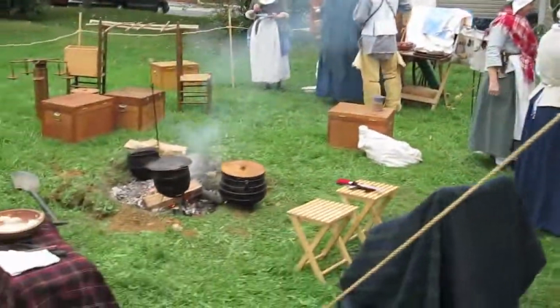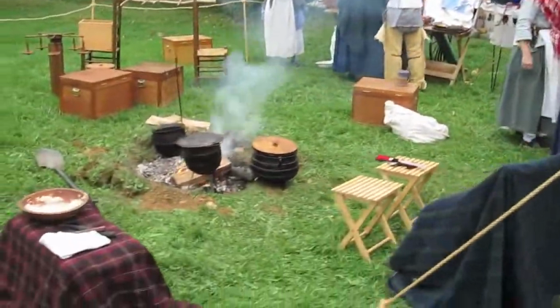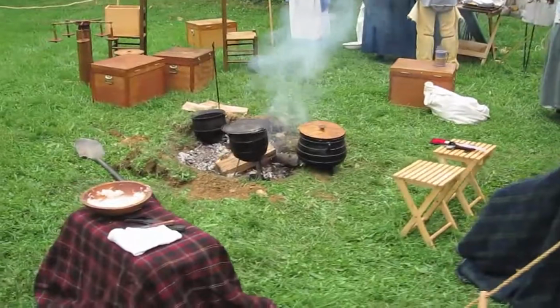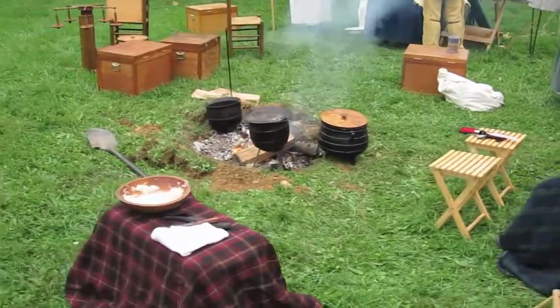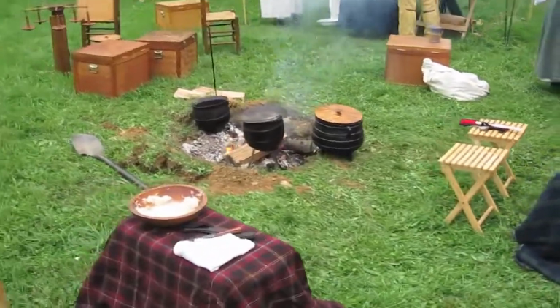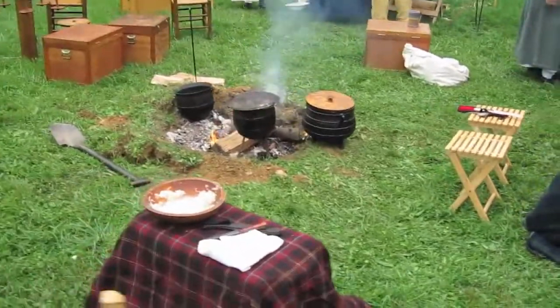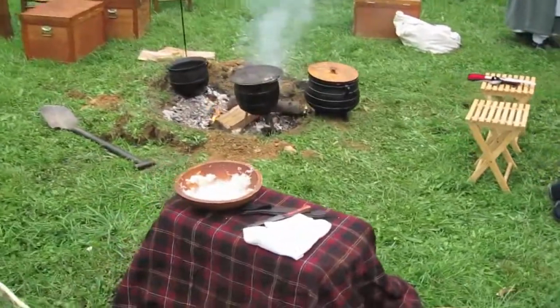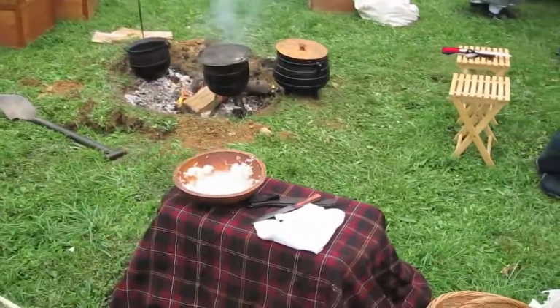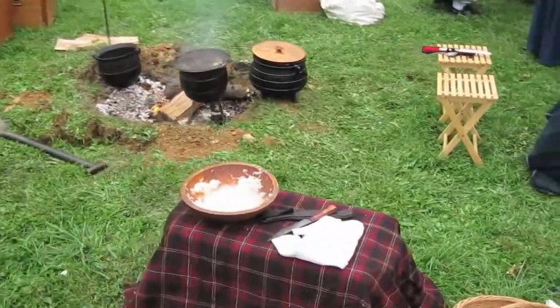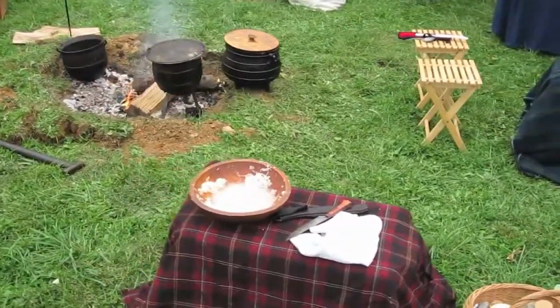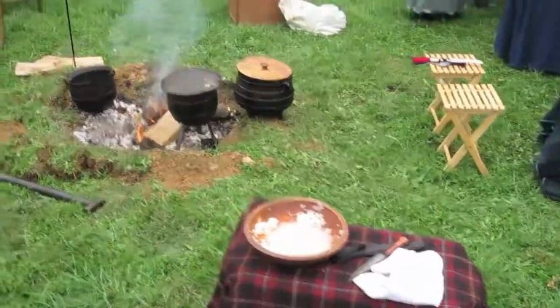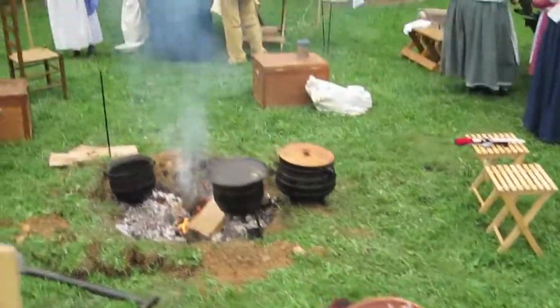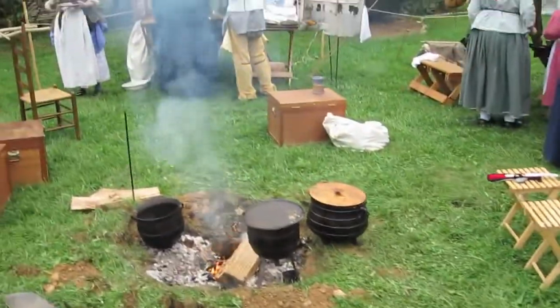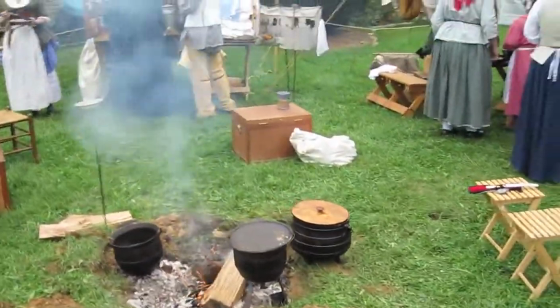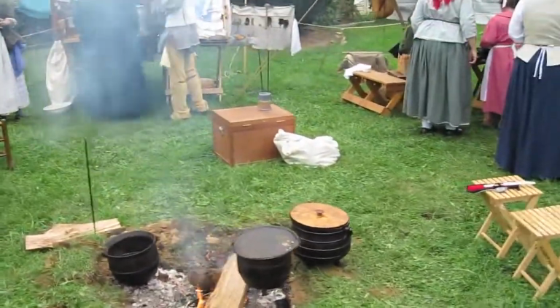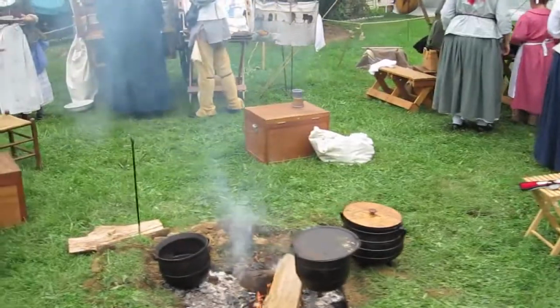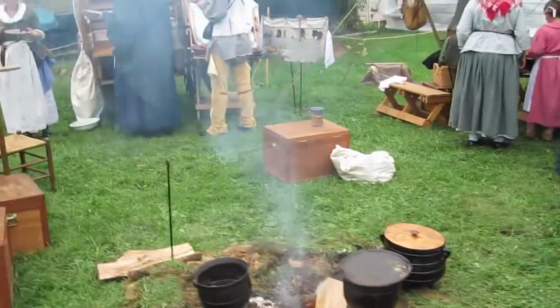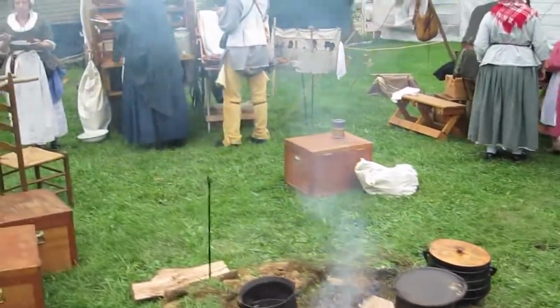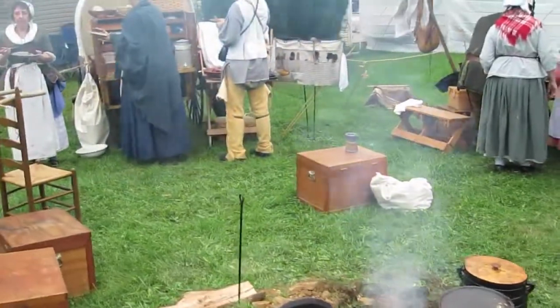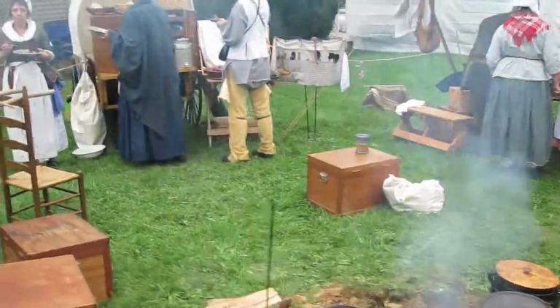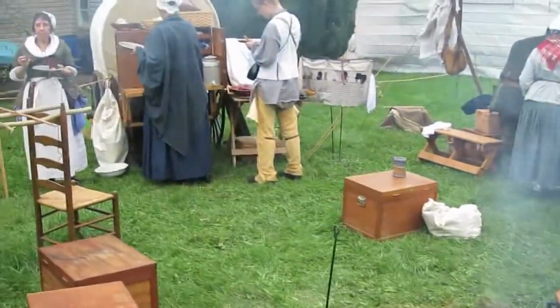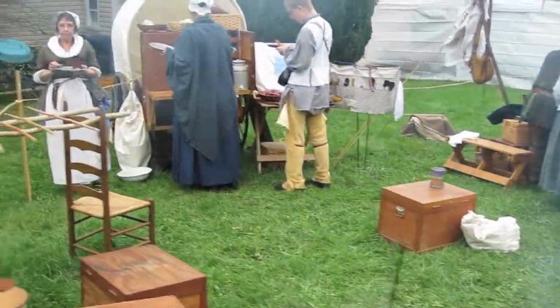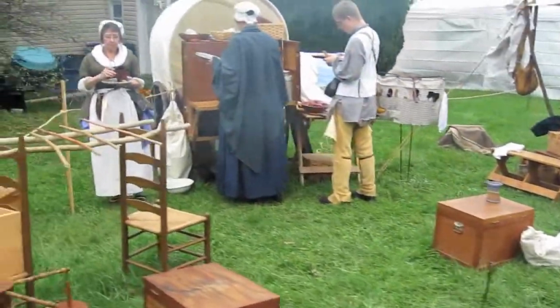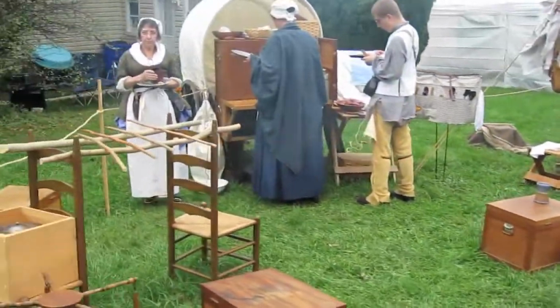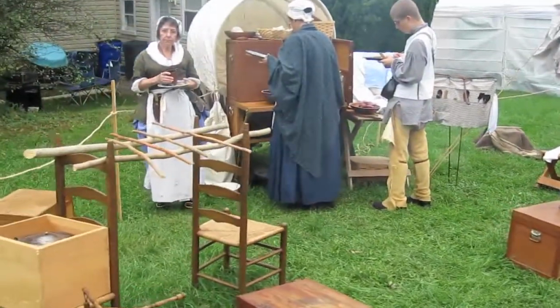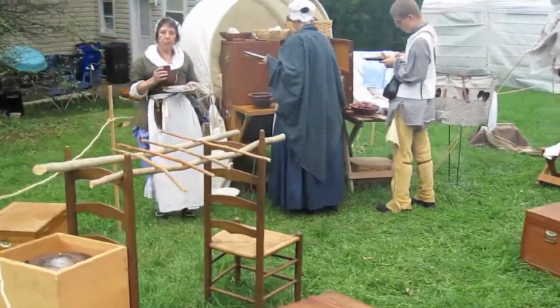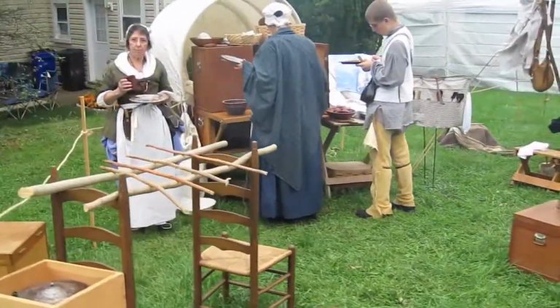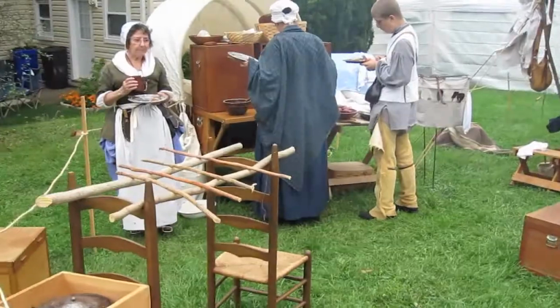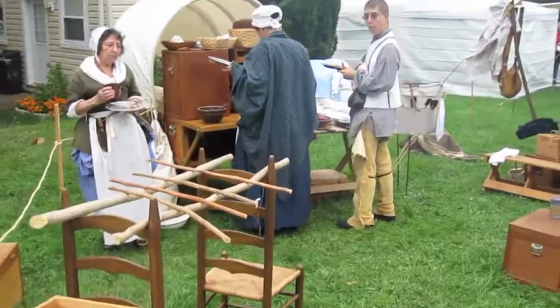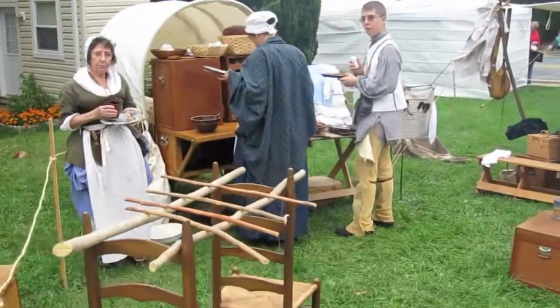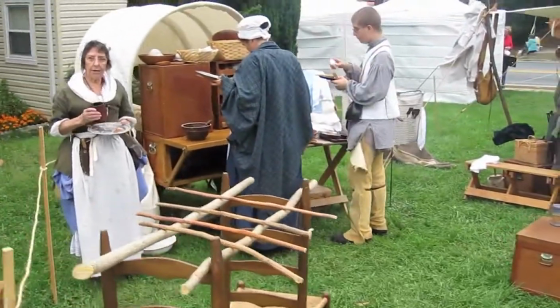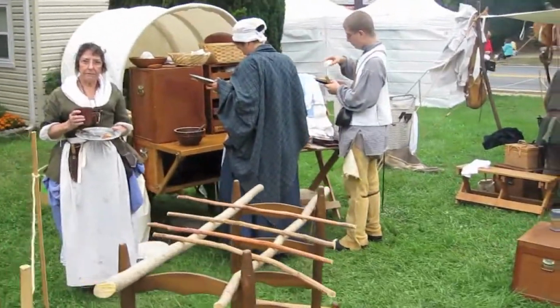They've got some living history displays here, and these folks actually cooked up some vittles on an open fire. That looks like sauerkraut. This is the only way to learn about history — to see it alive.